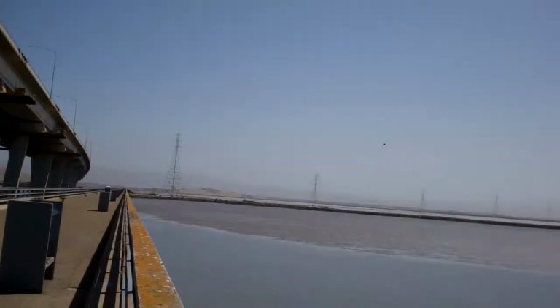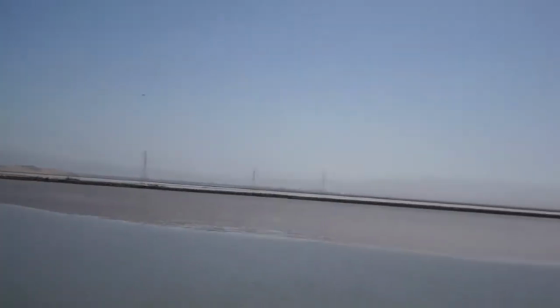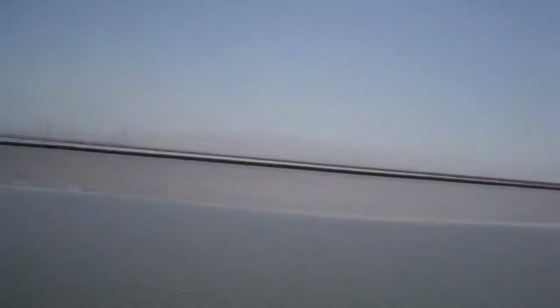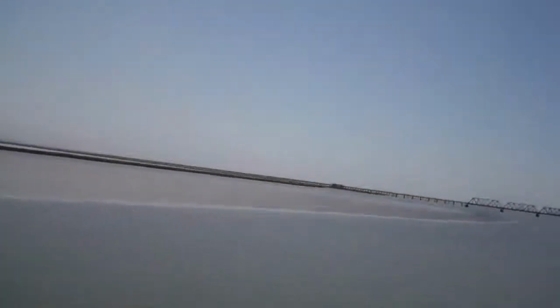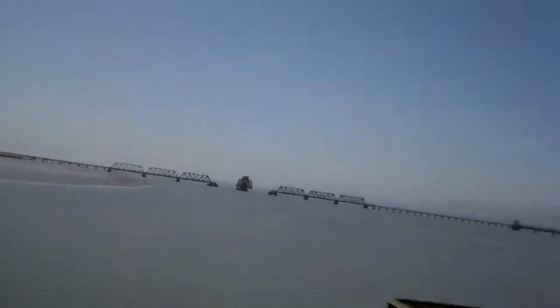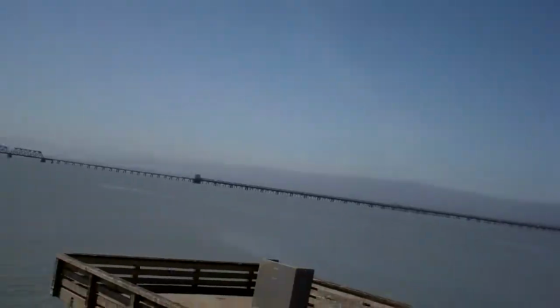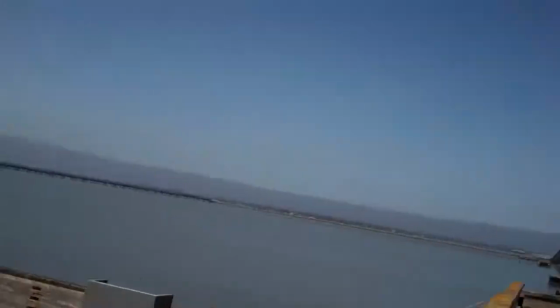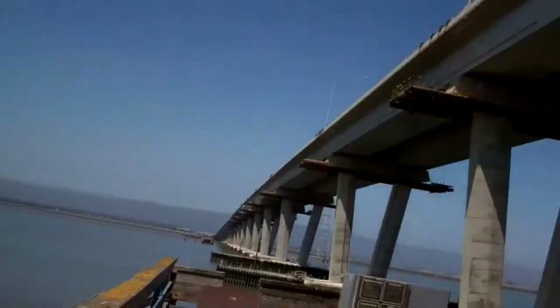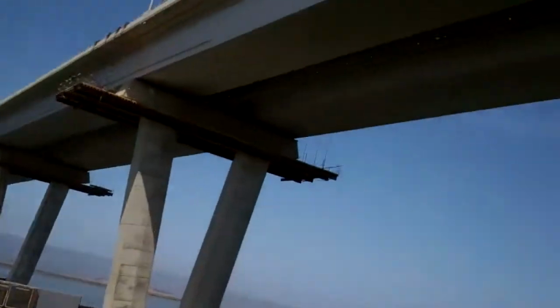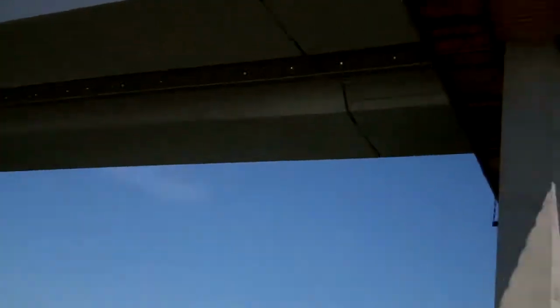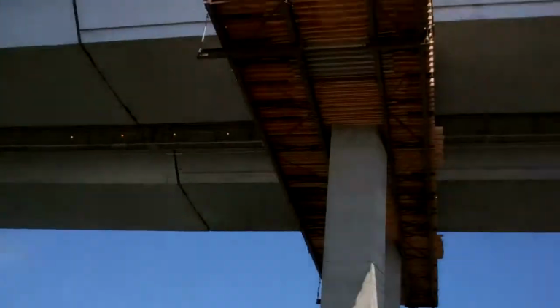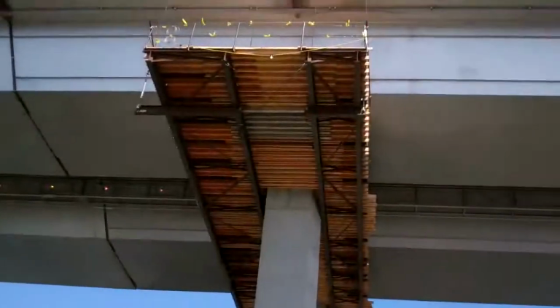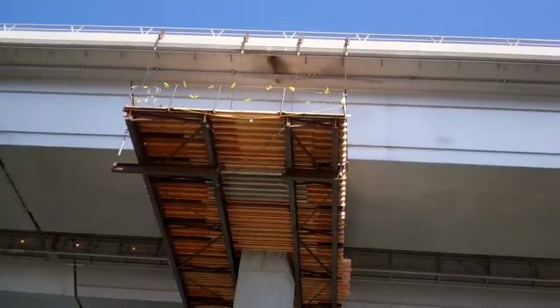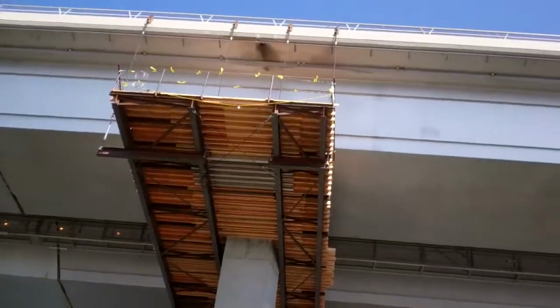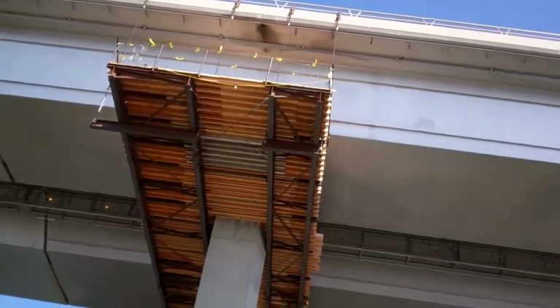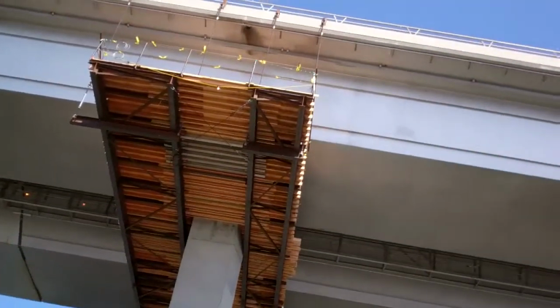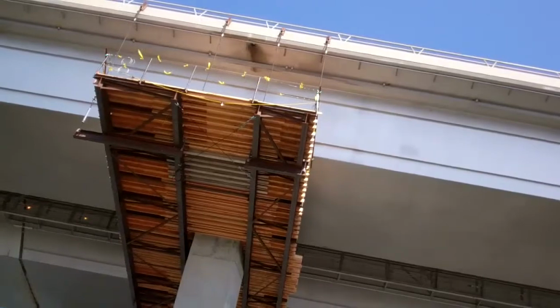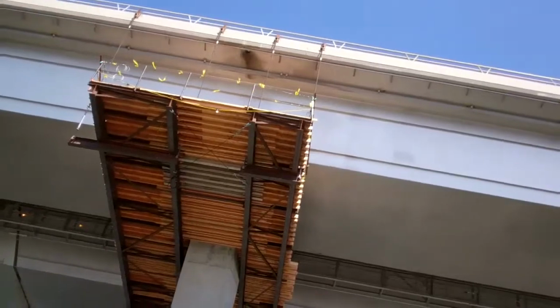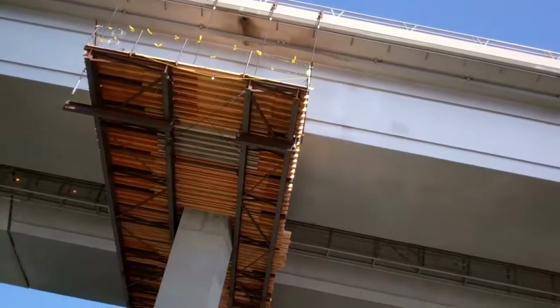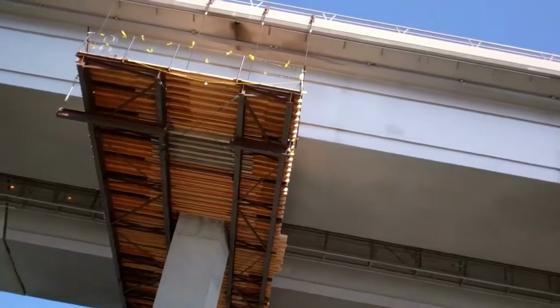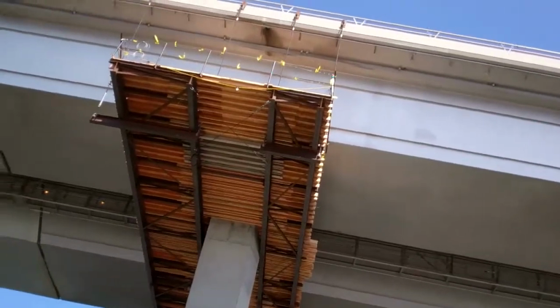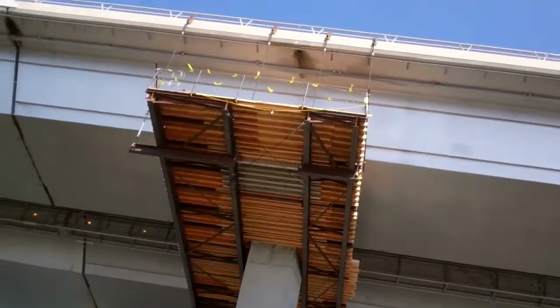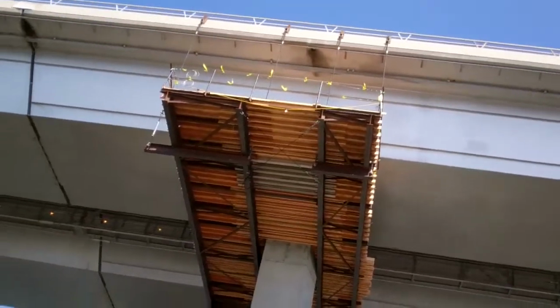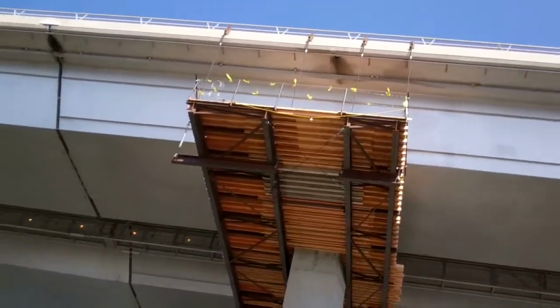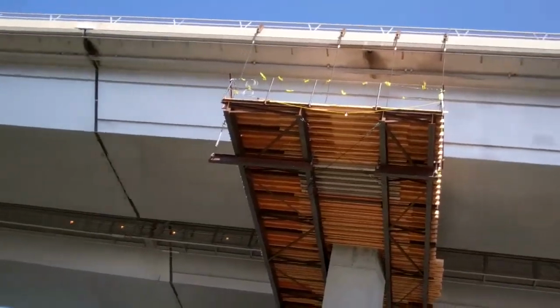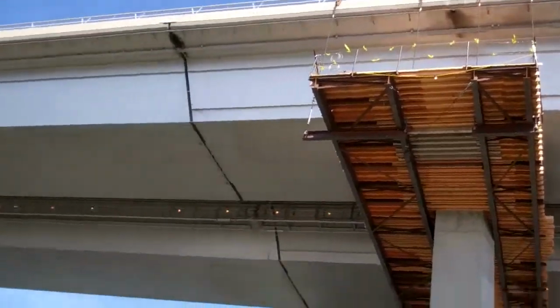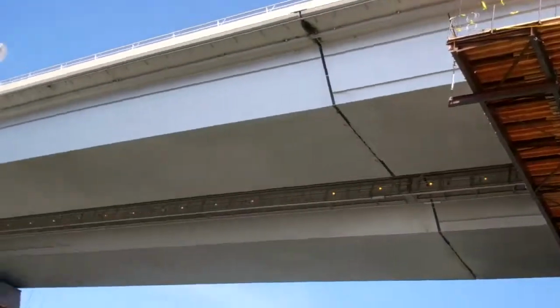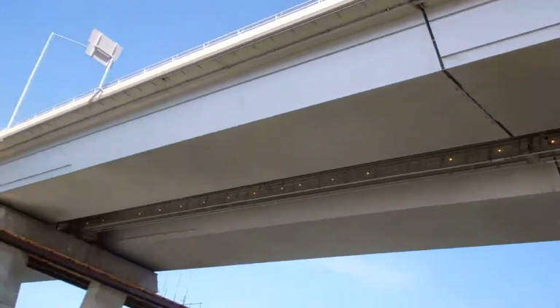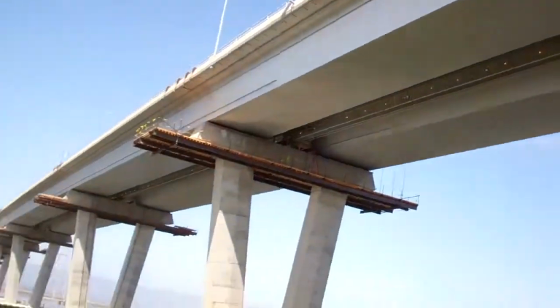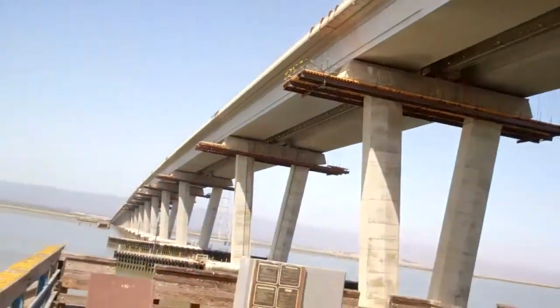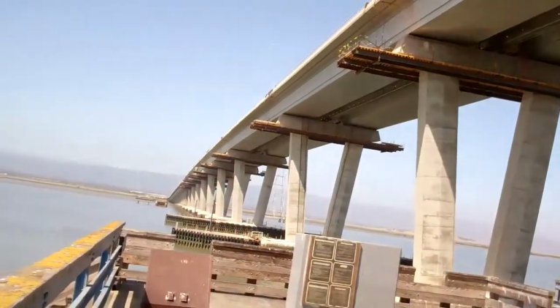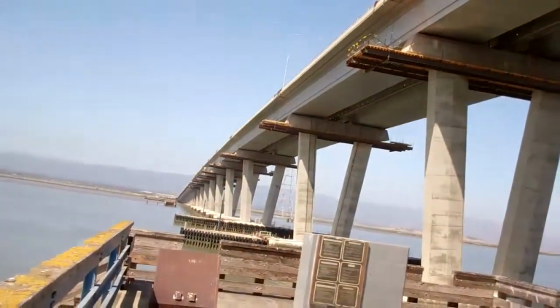Old Dumbarton Bridge. Fremont and Newark over there. I think they're doing some sort of construction here — maybe they're painting it or something.